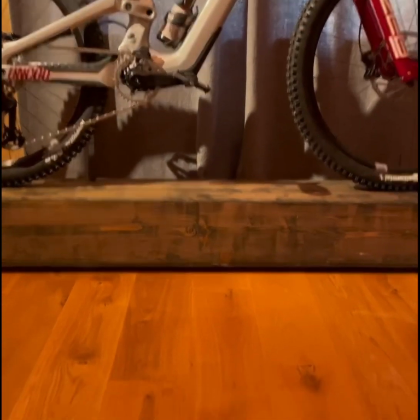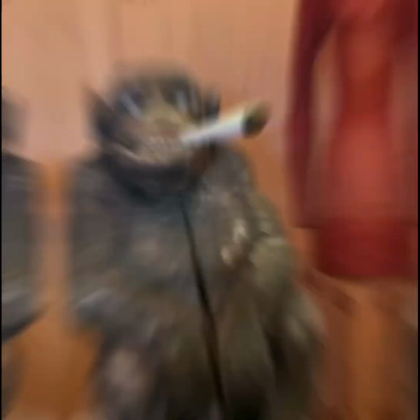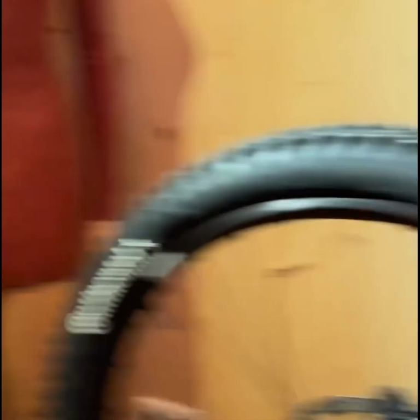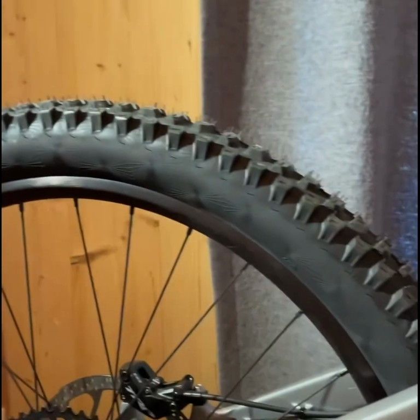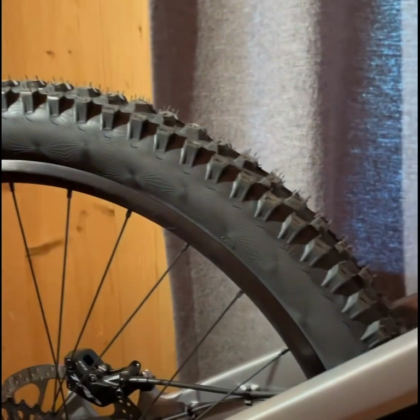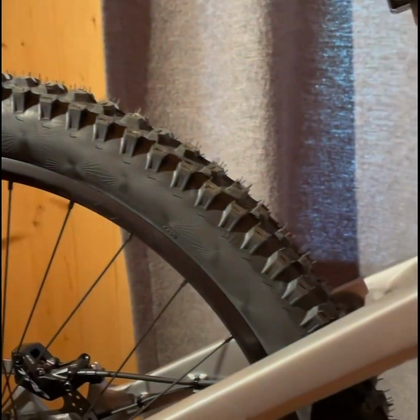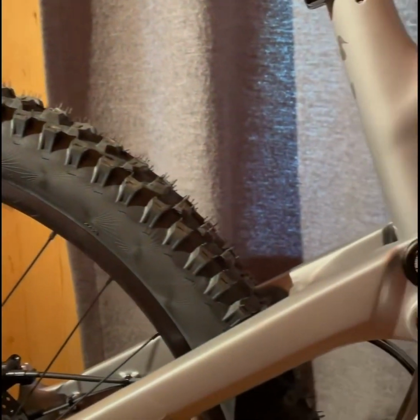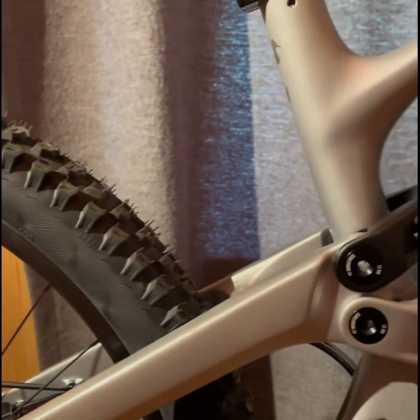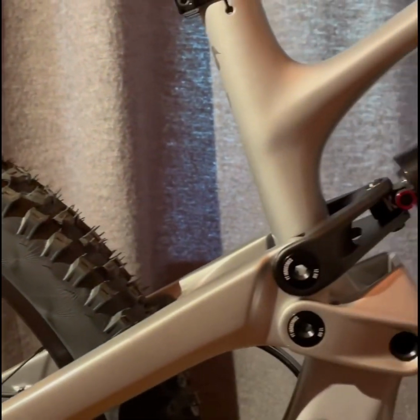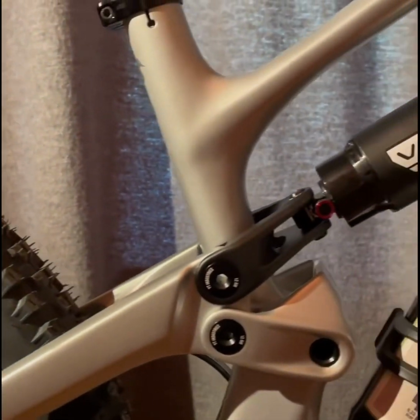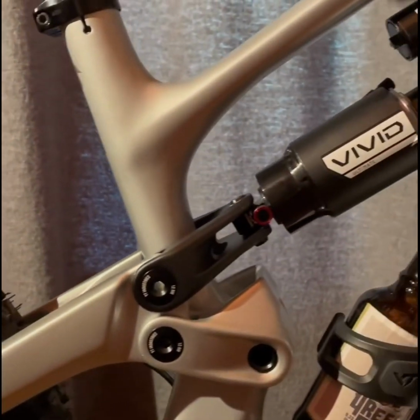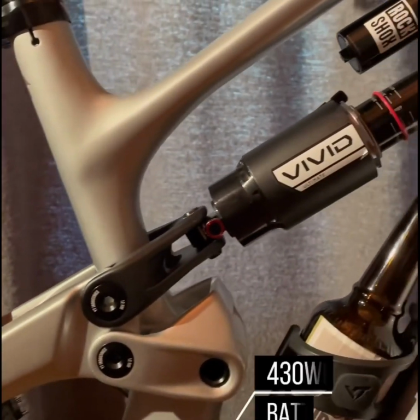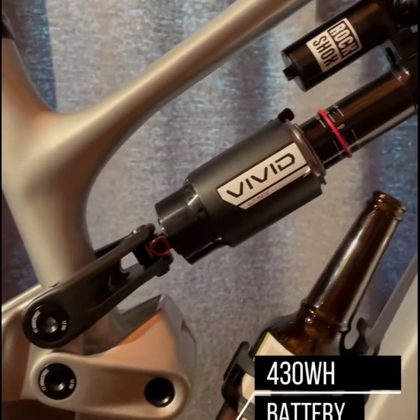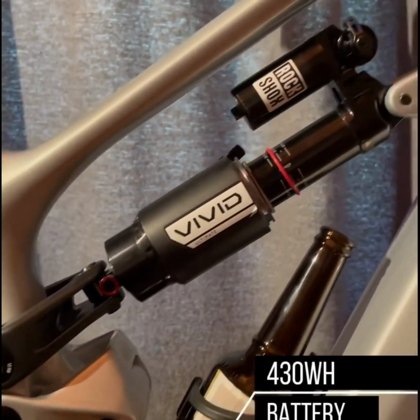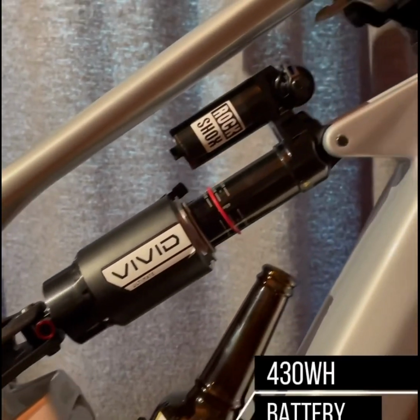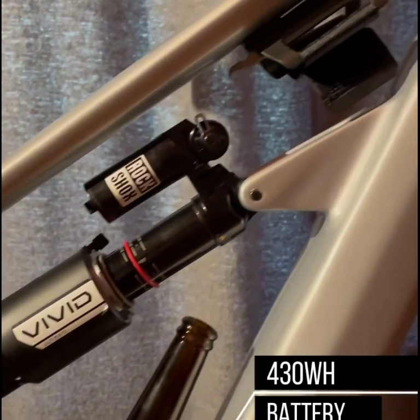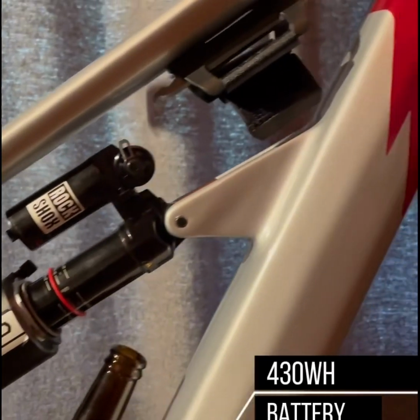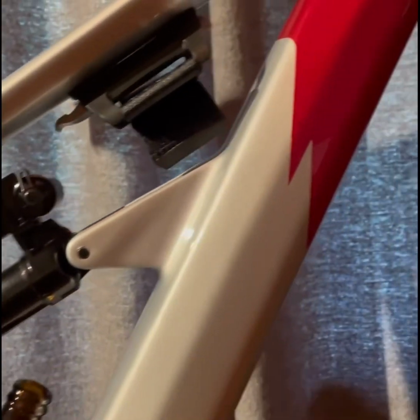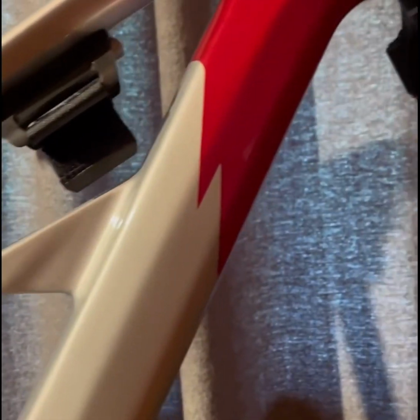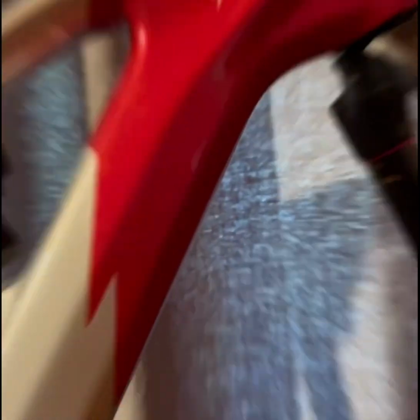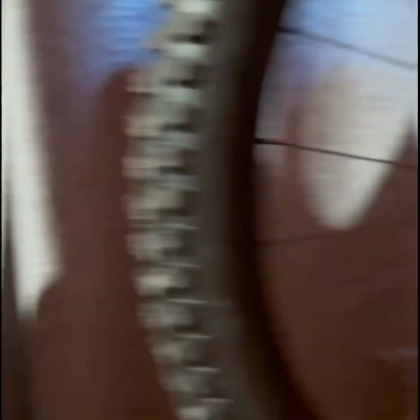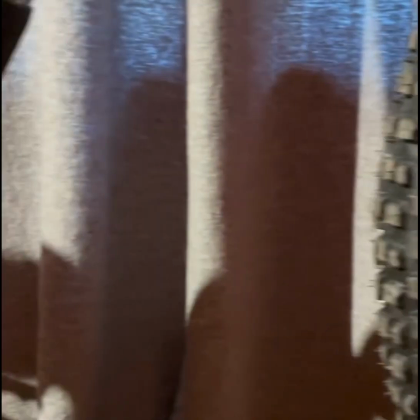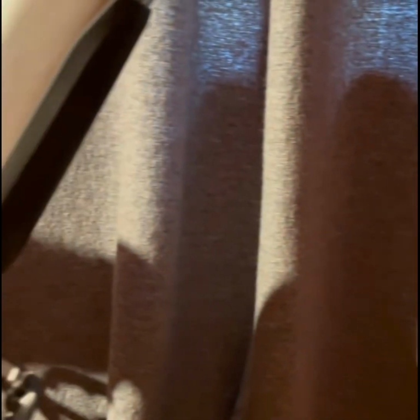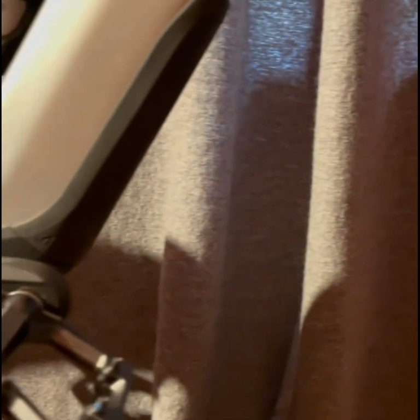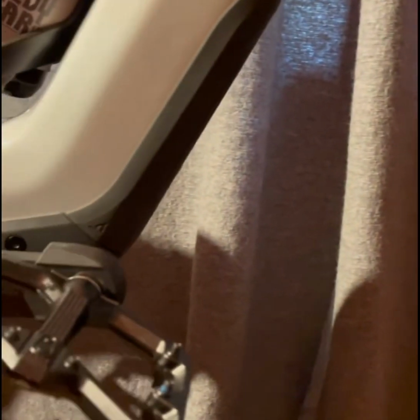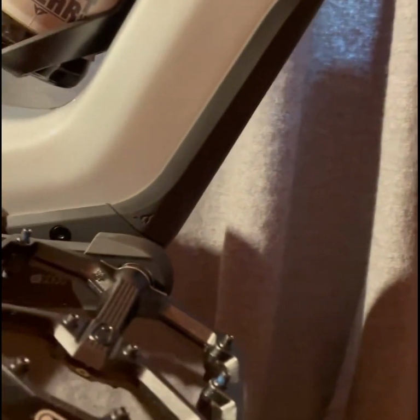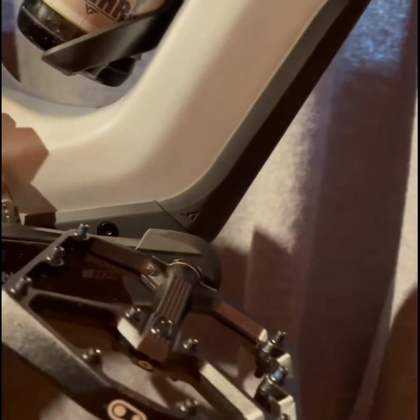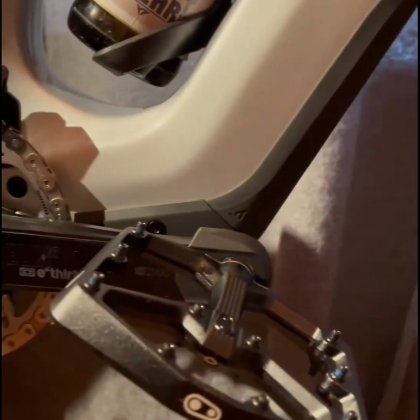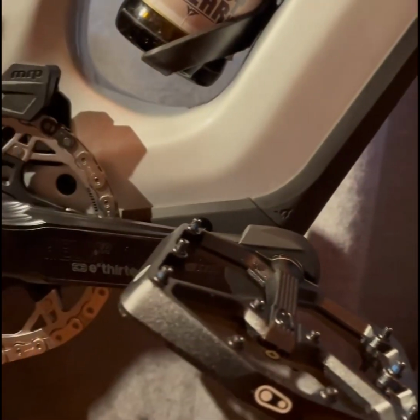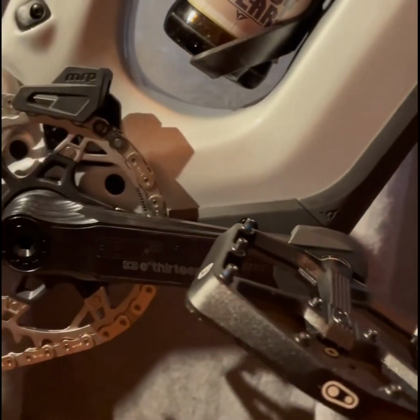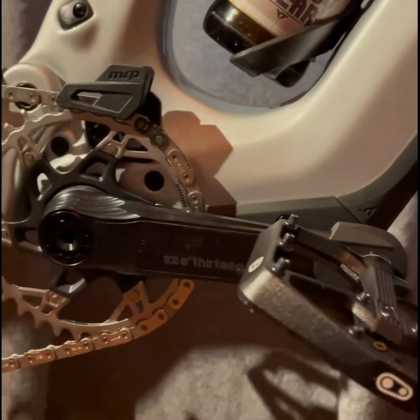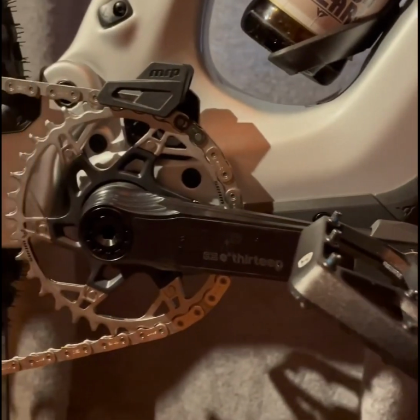The aggressive geometry, highlighted by a 63.9-degree head angle and a 4 and 4.2mm wheelbase, provides exceptional stability and handling on steep descents.